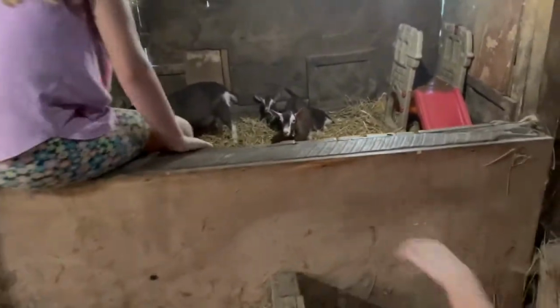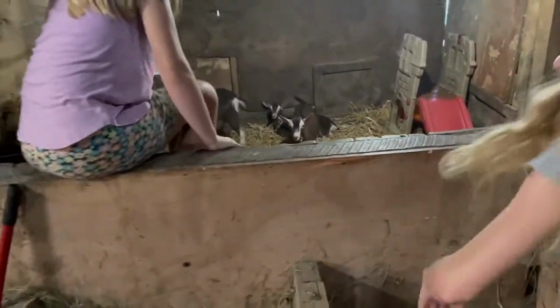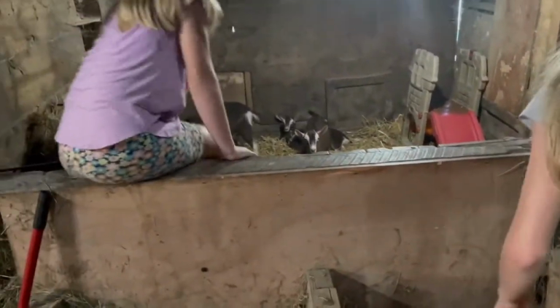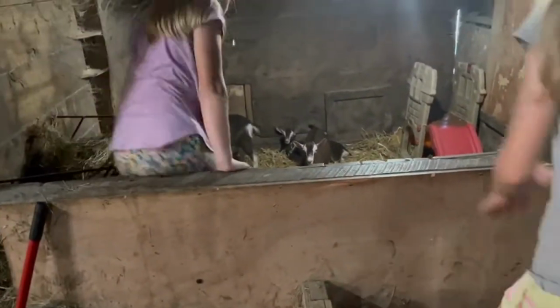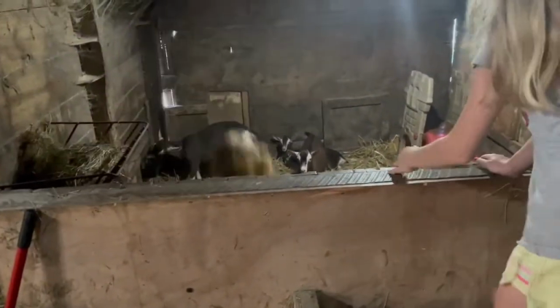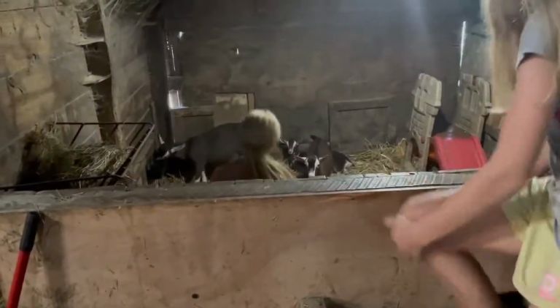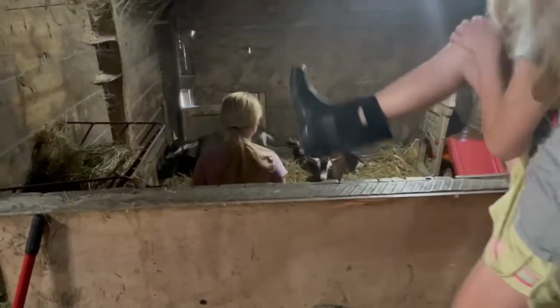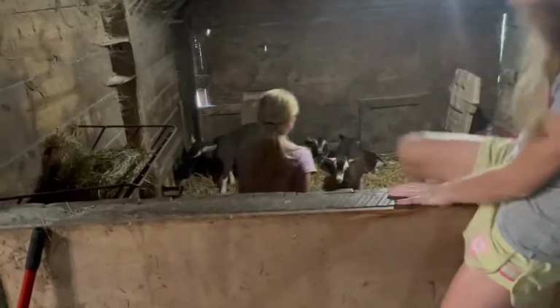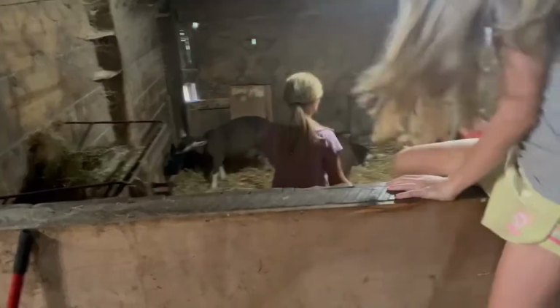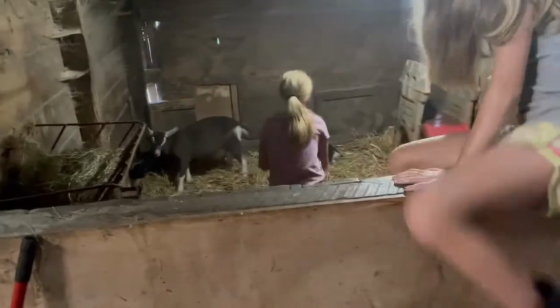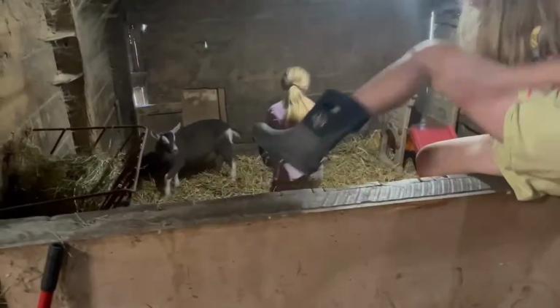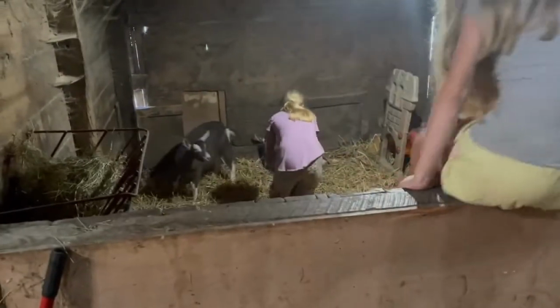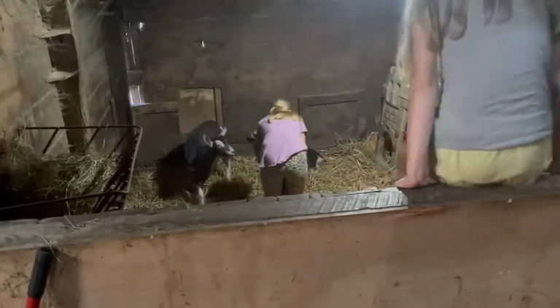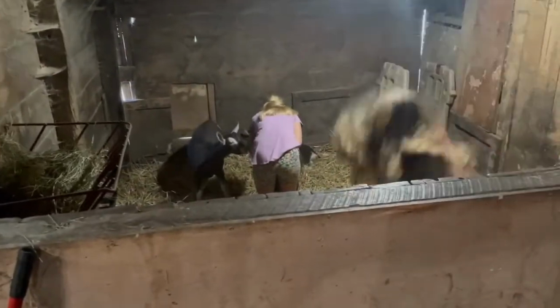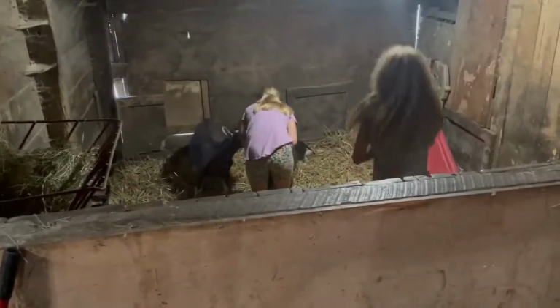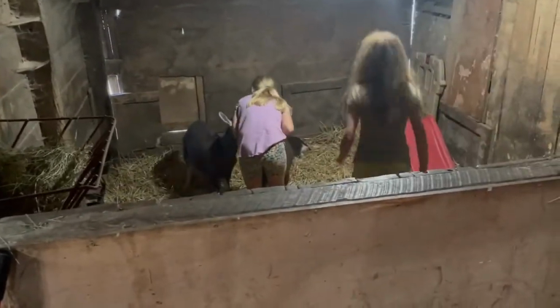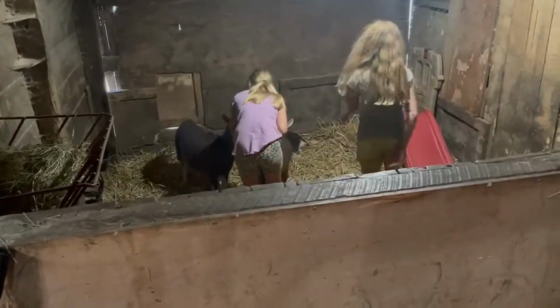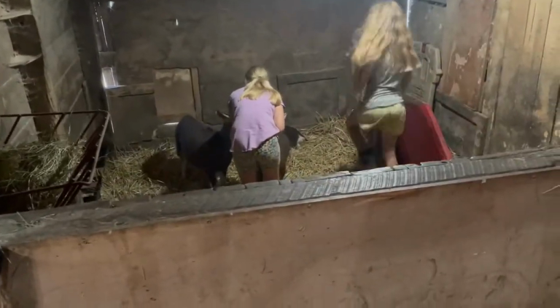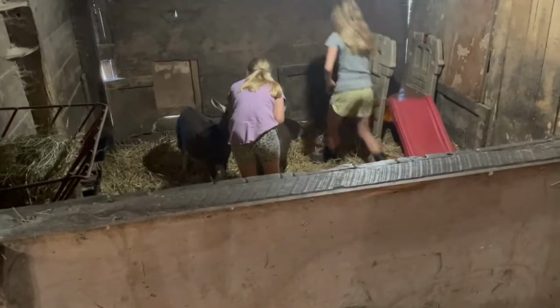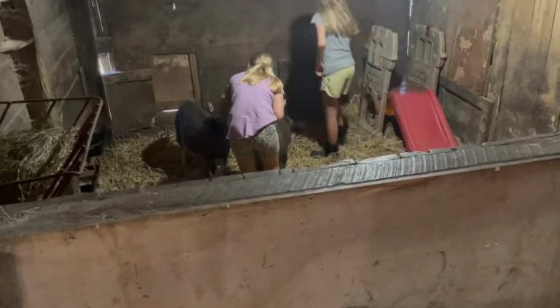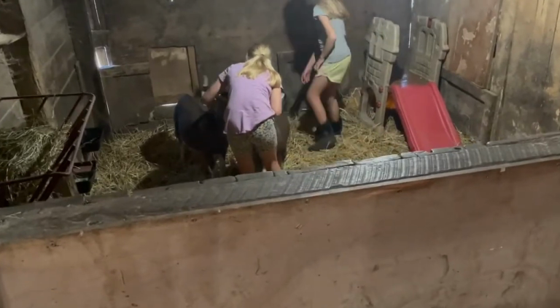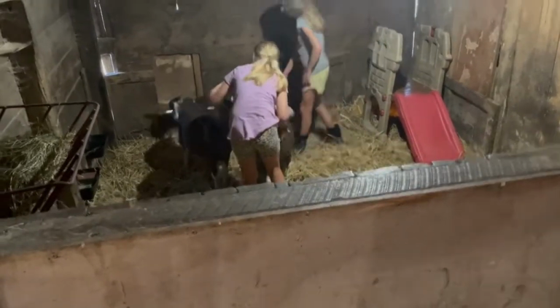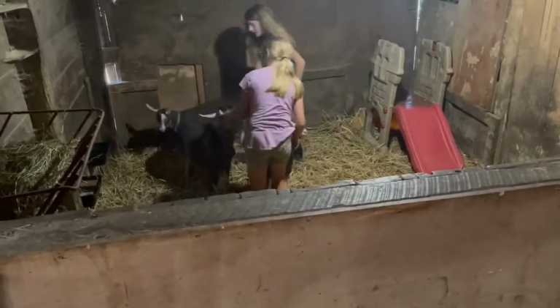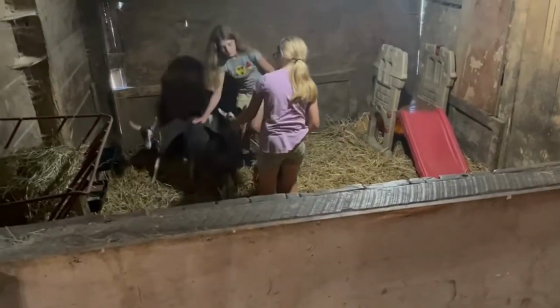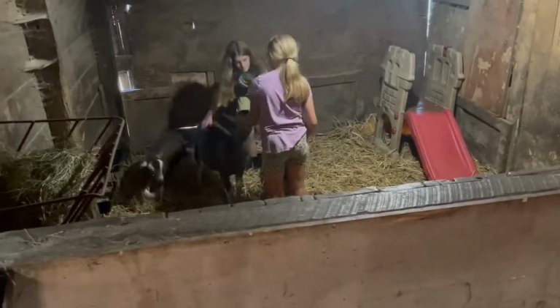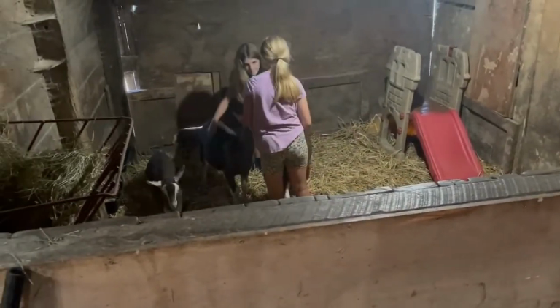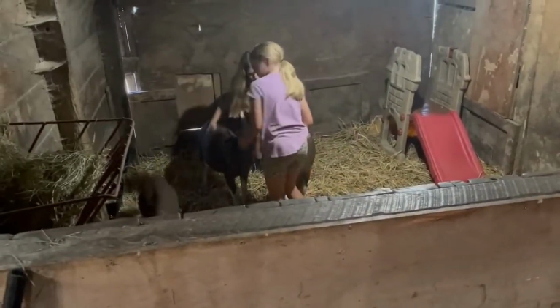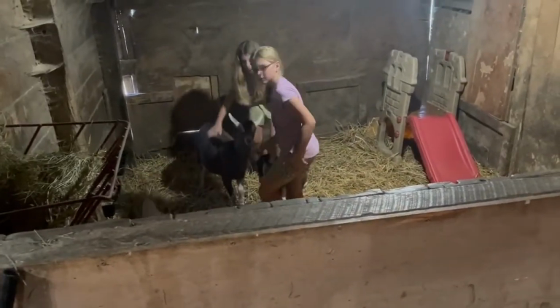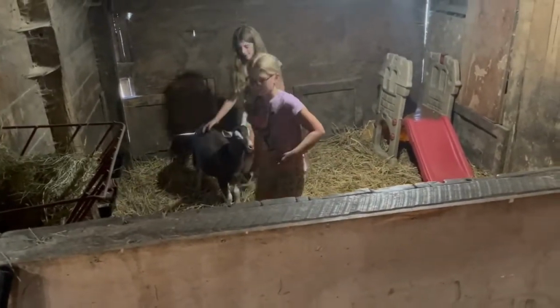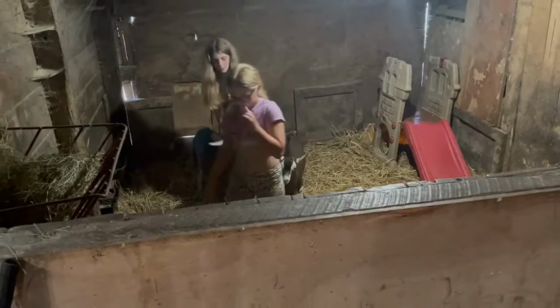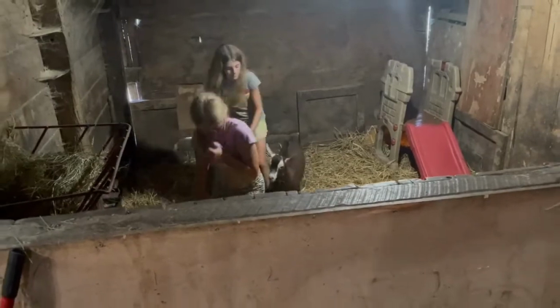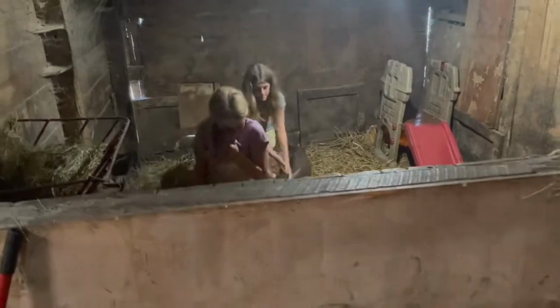The only thing we've got left on nightly chores now is to get the milking done, so we'll start prepping for that and bring you guys back for it.